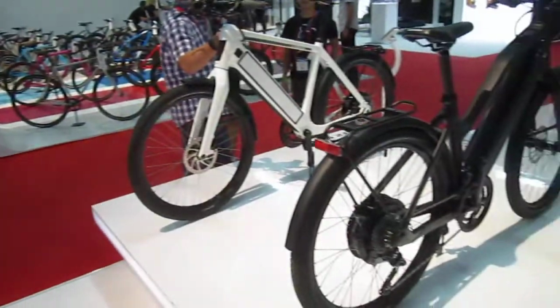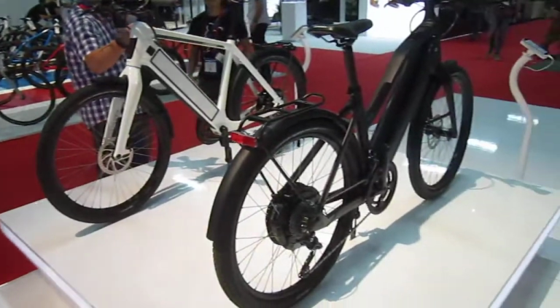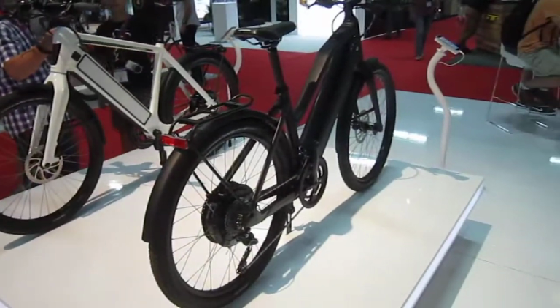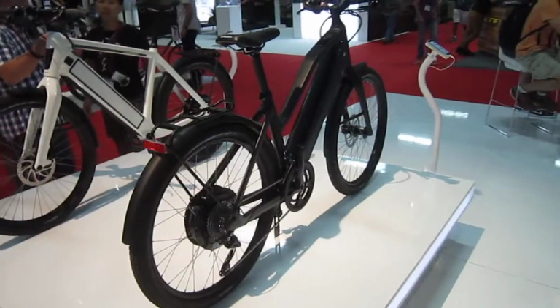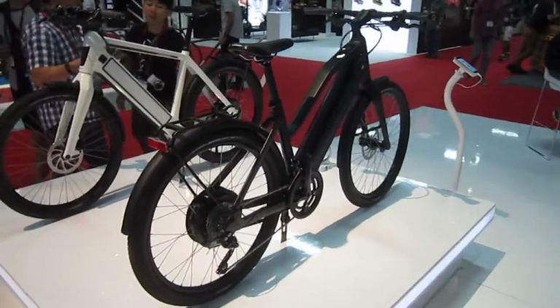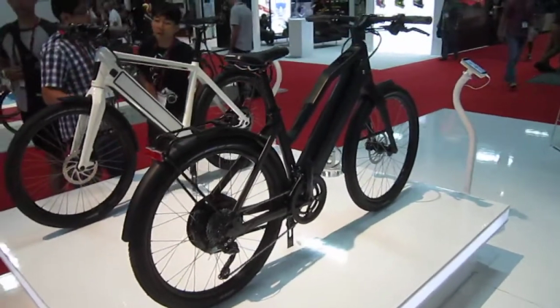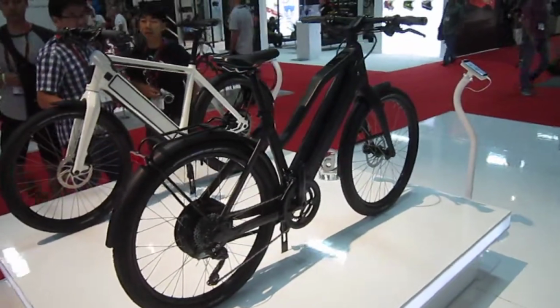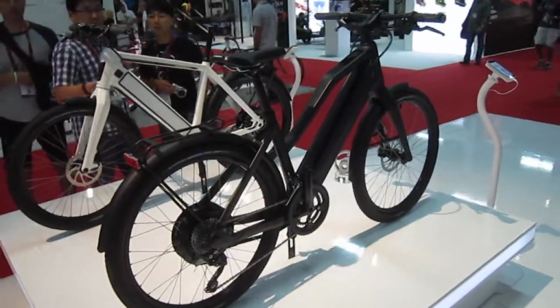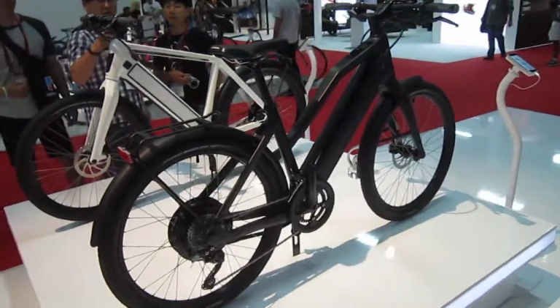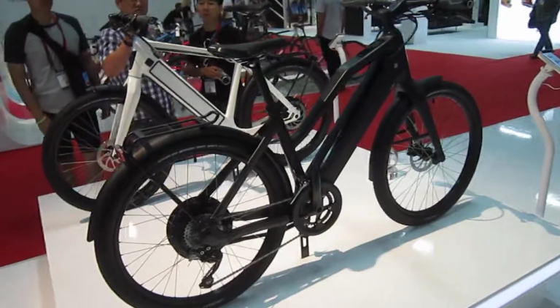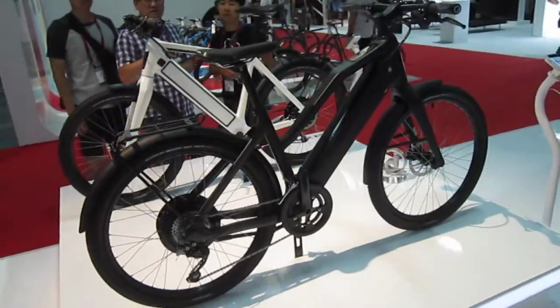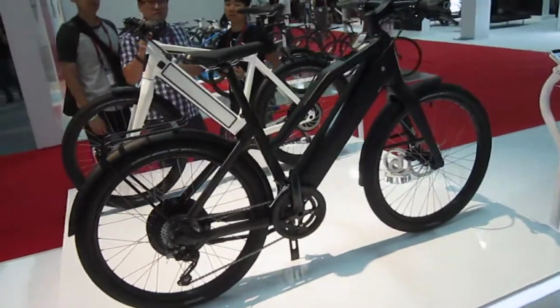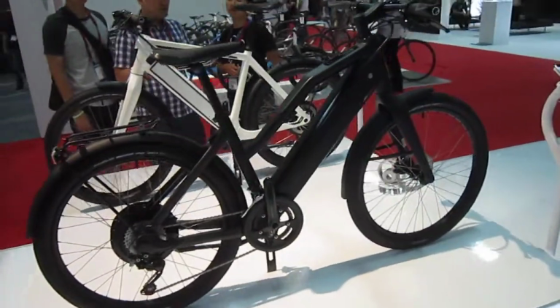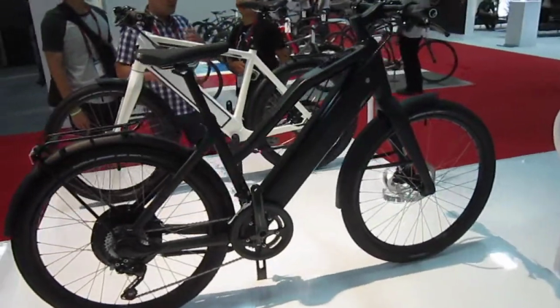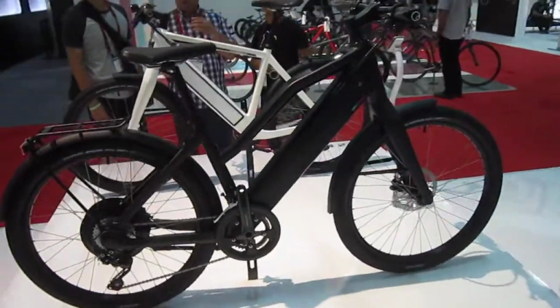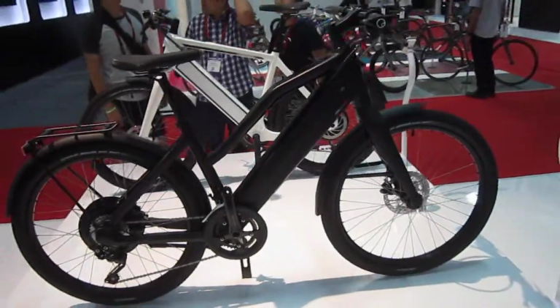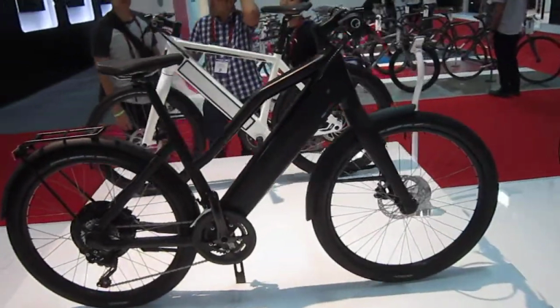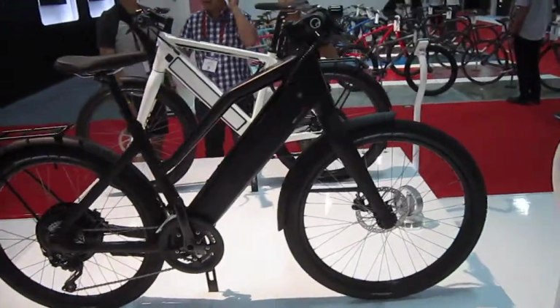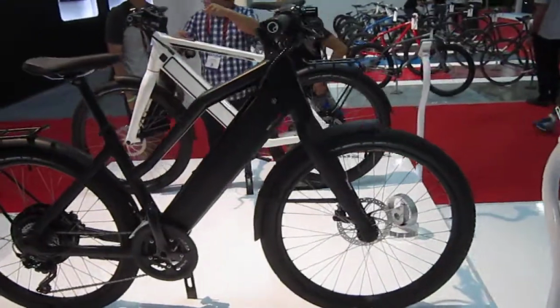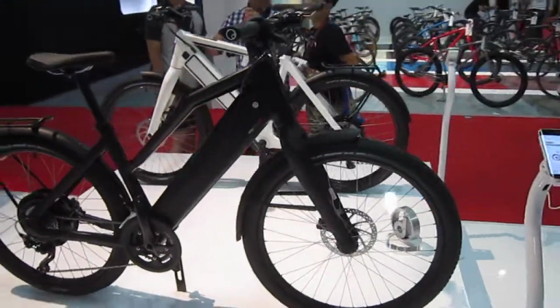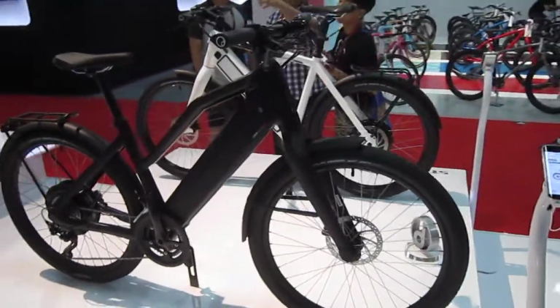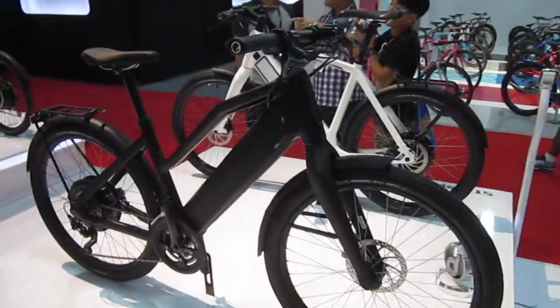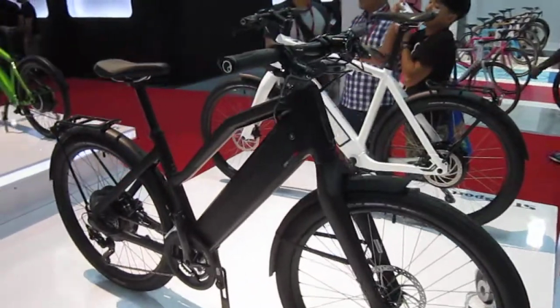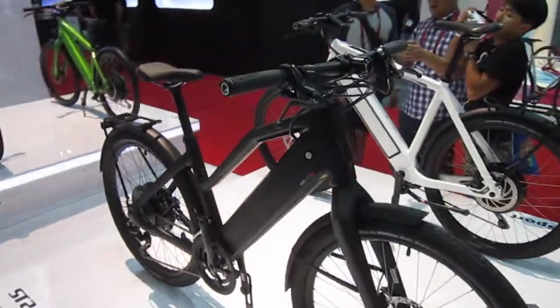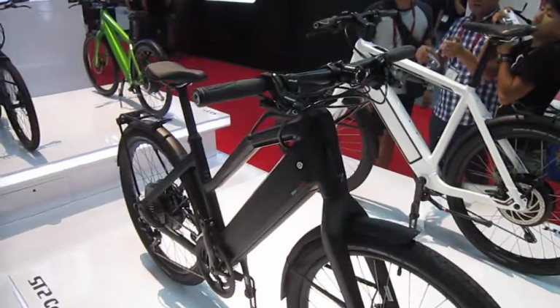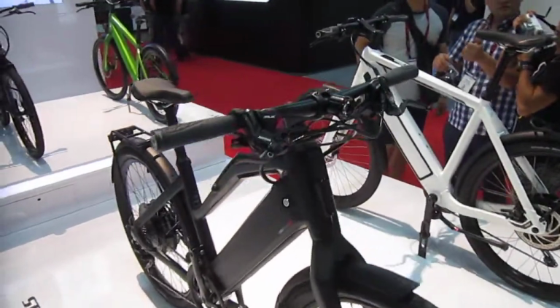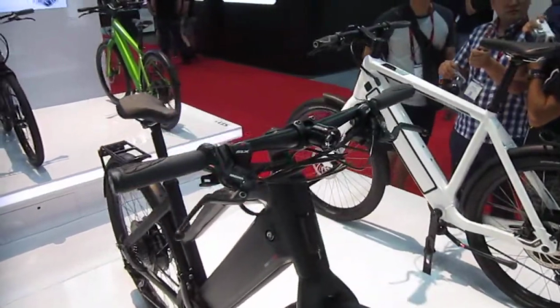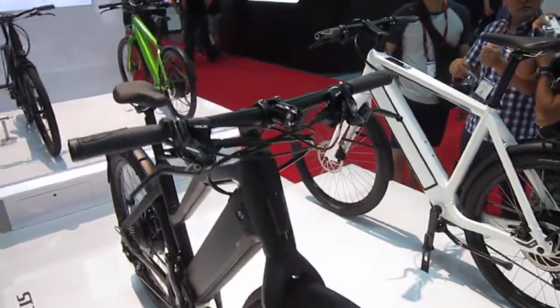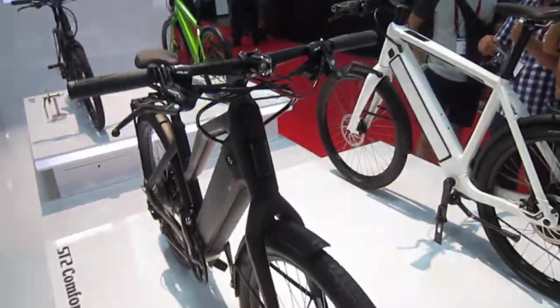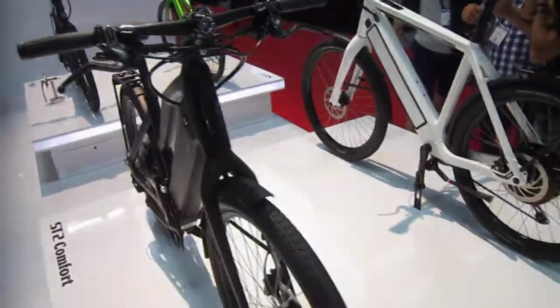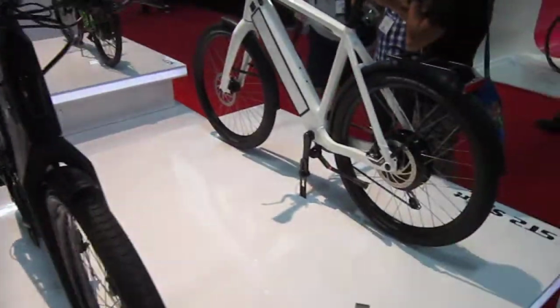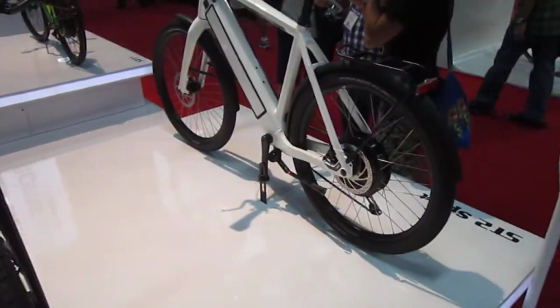Now the Stromer ST2 is fully tuned through the web, tons more power, the smoothness, and it comes with a full city kit — all kinds of cool extra lighting, hydraulic brakes, fantastic stuff going on. What a bike.